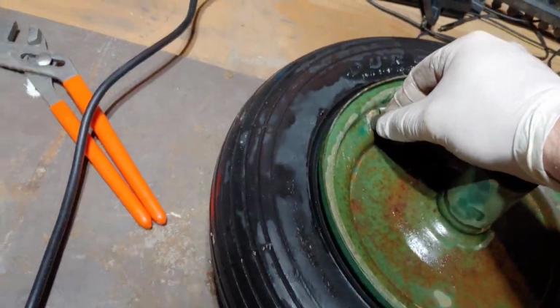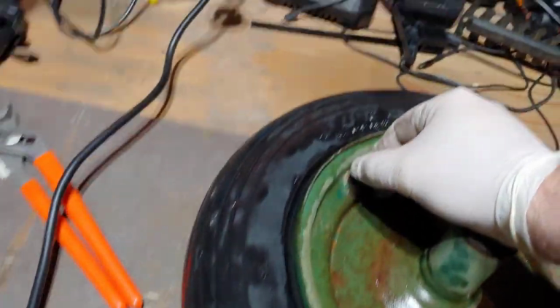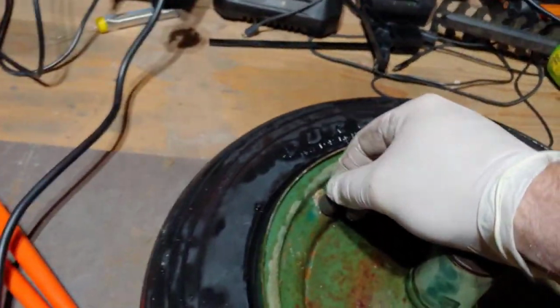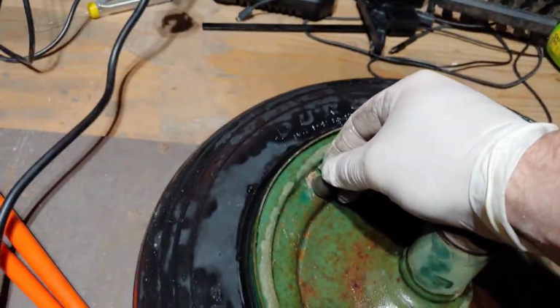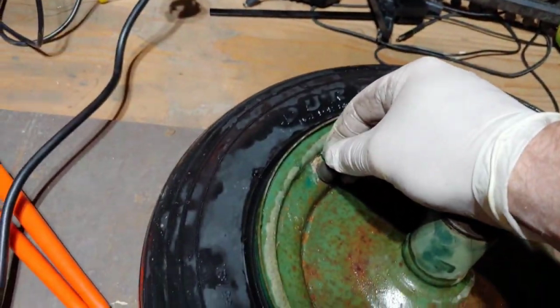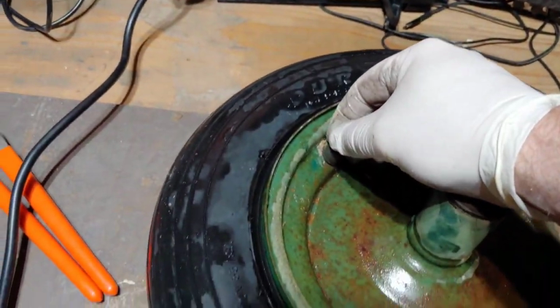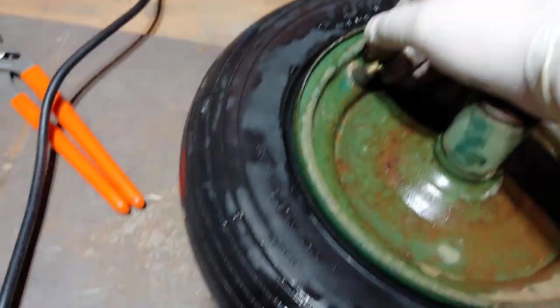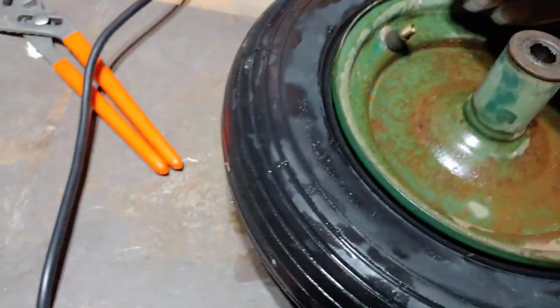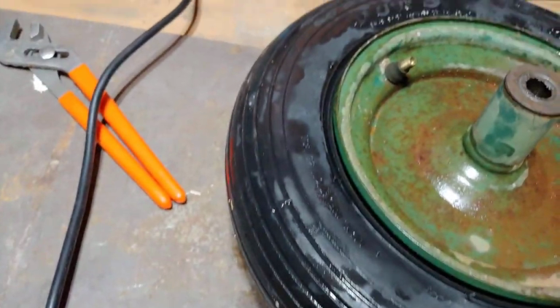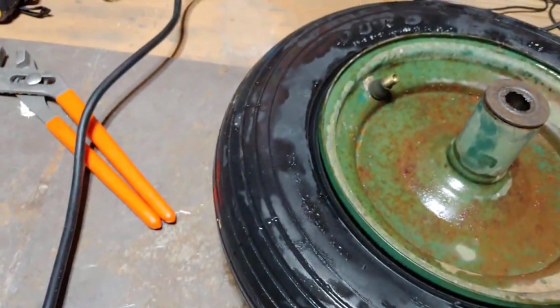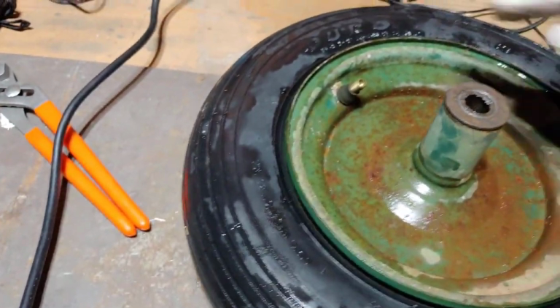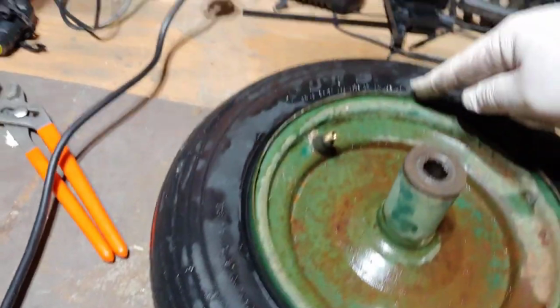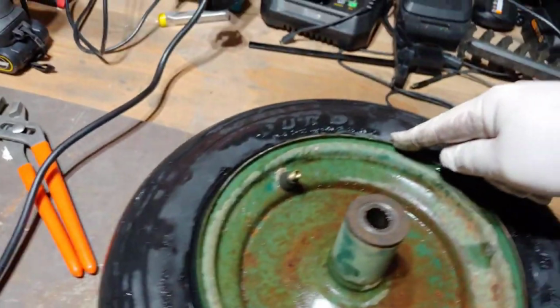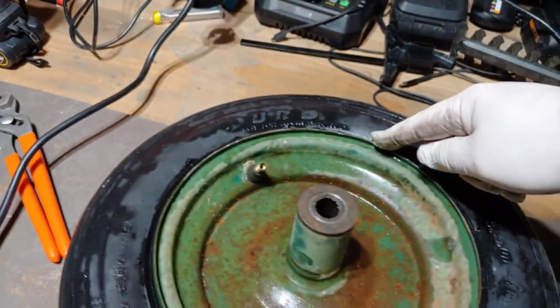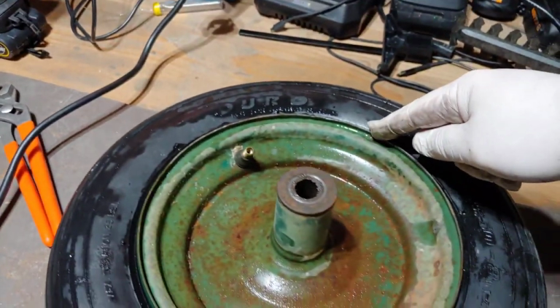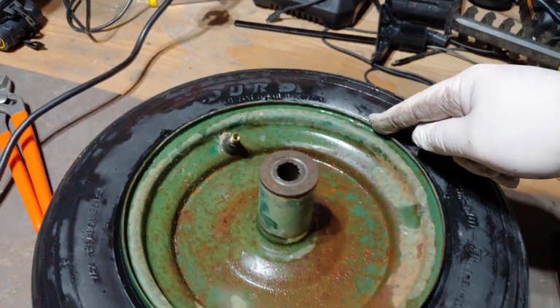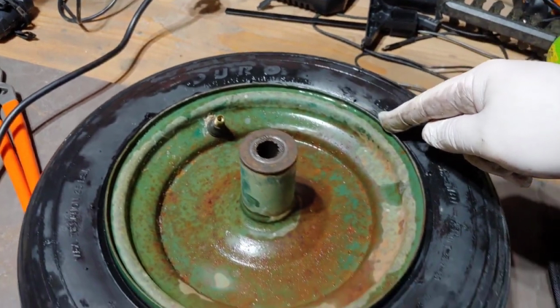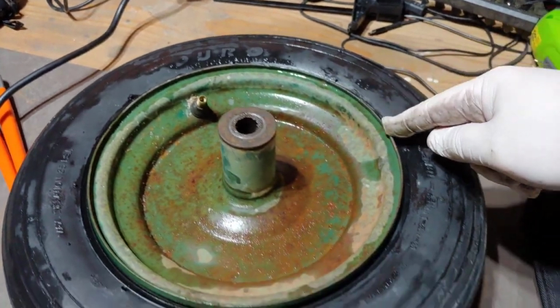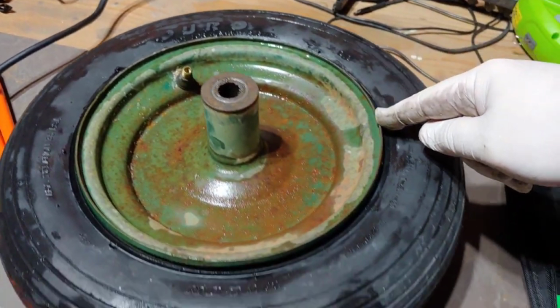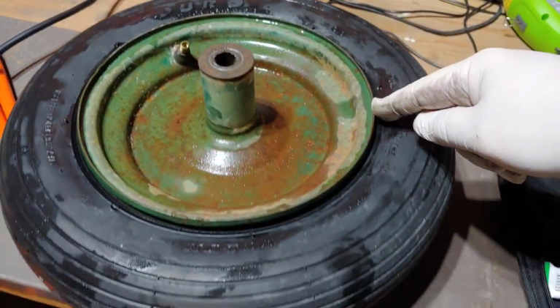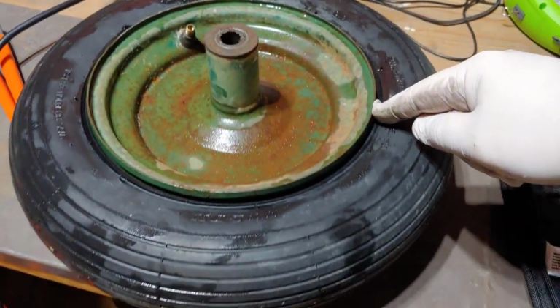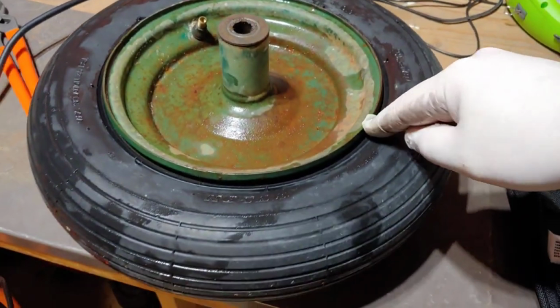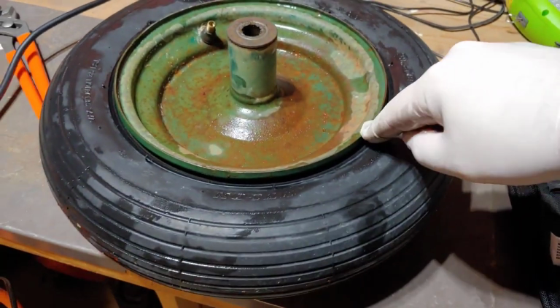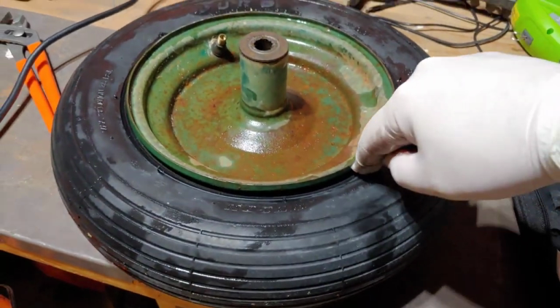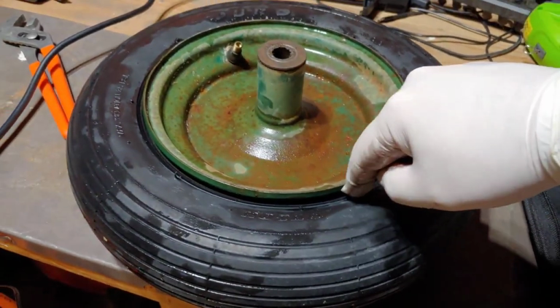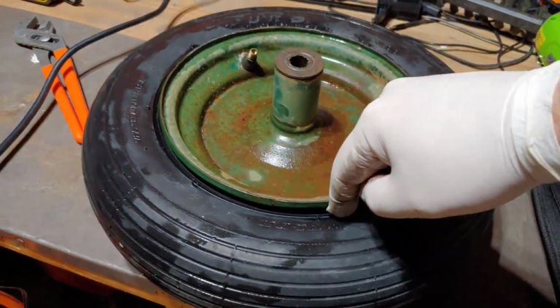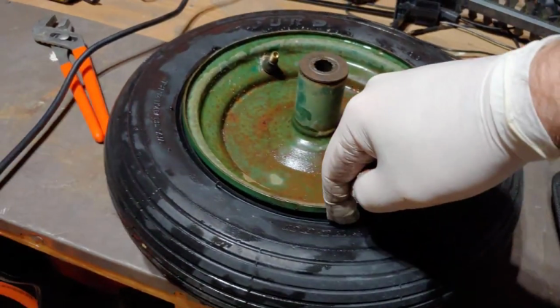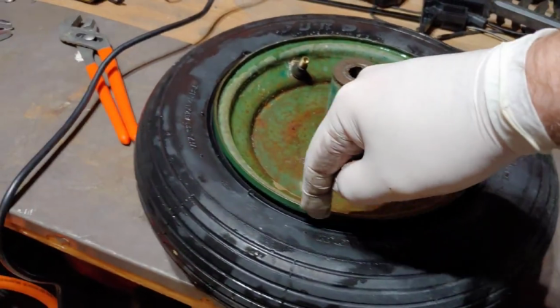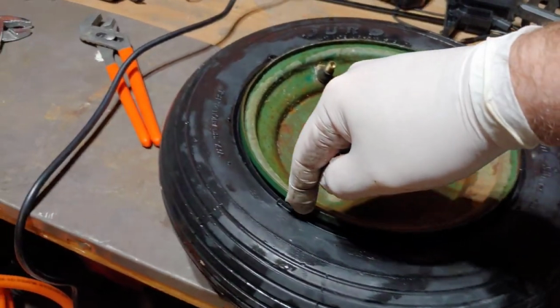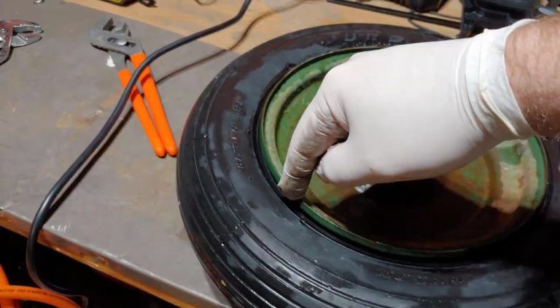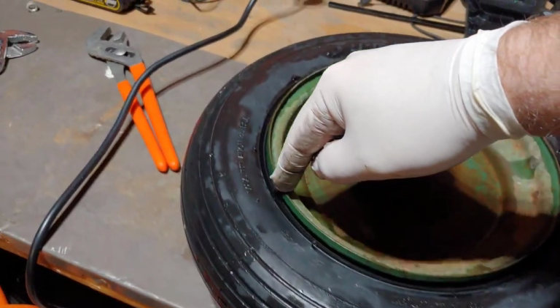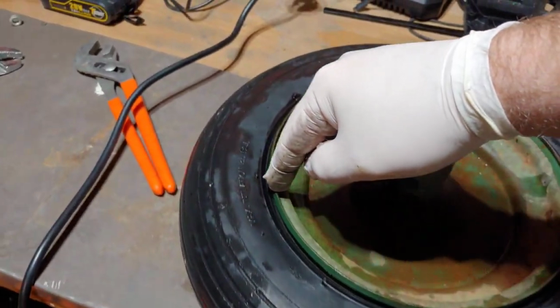When I sprayed the first time, I could not get the tire off, so I just sprayed WD-40 around the edges, and that did a good enough job to fix it.